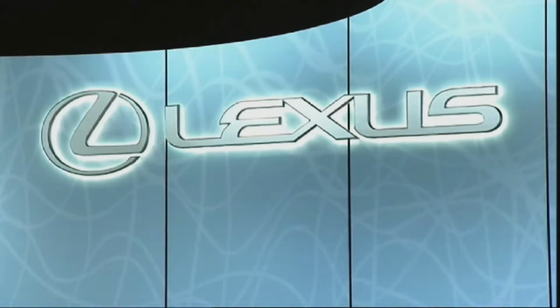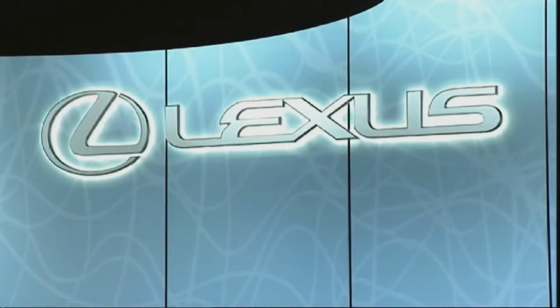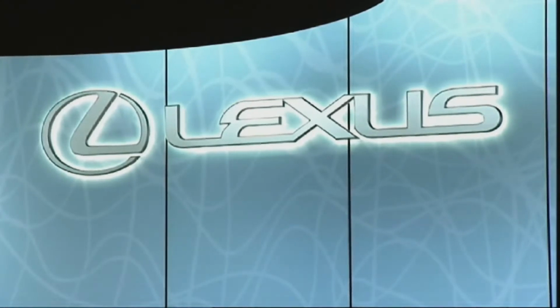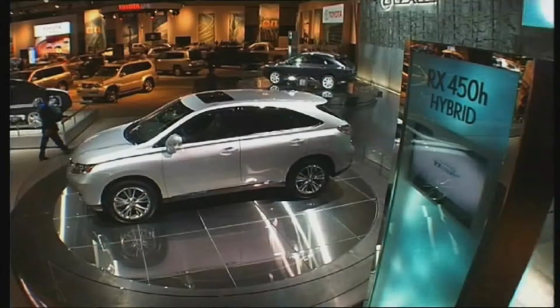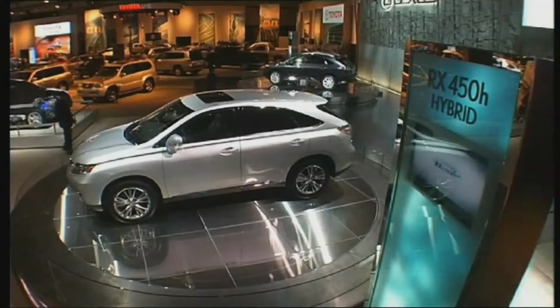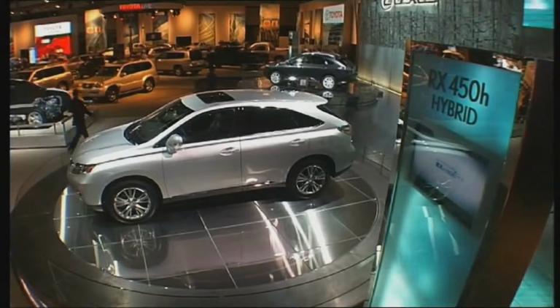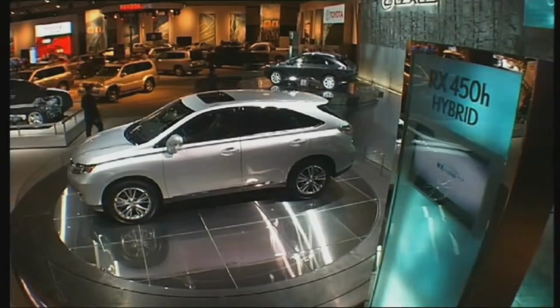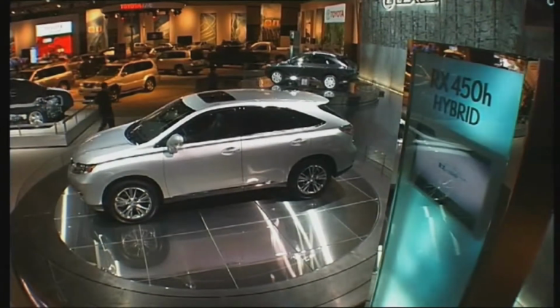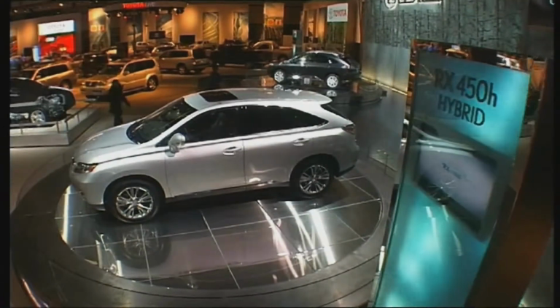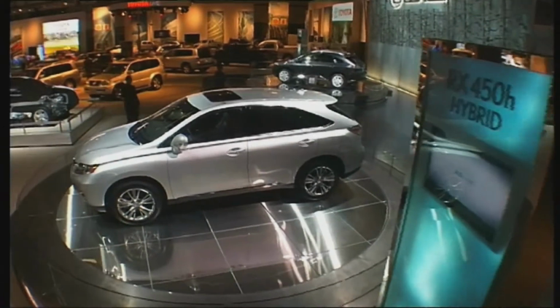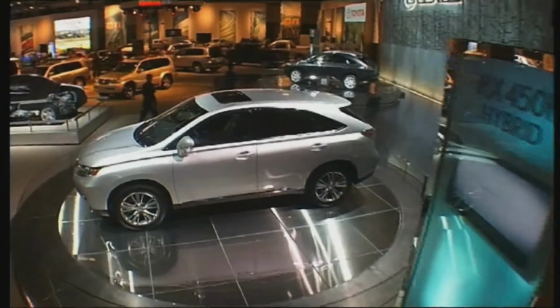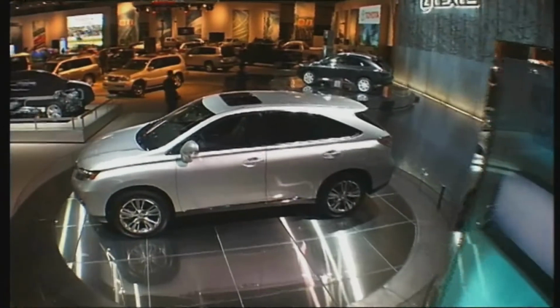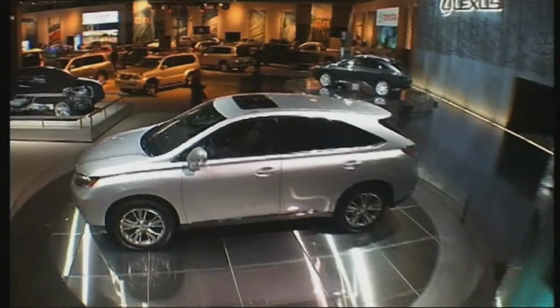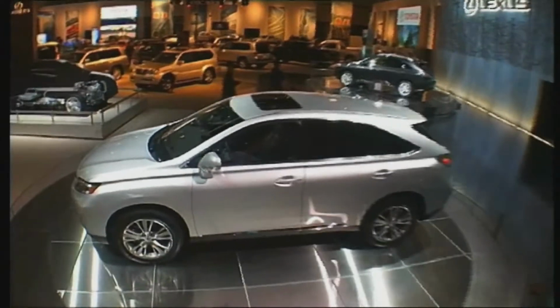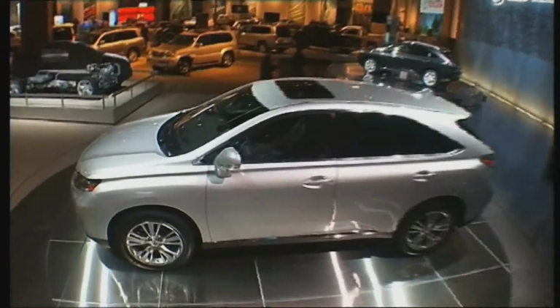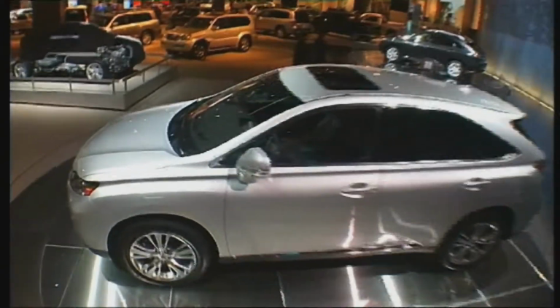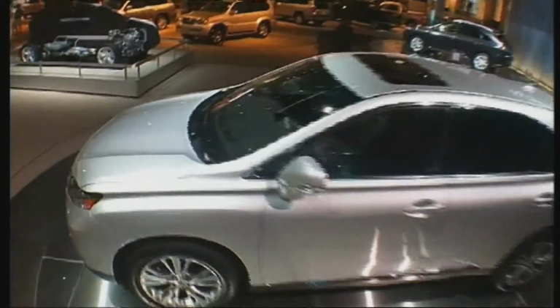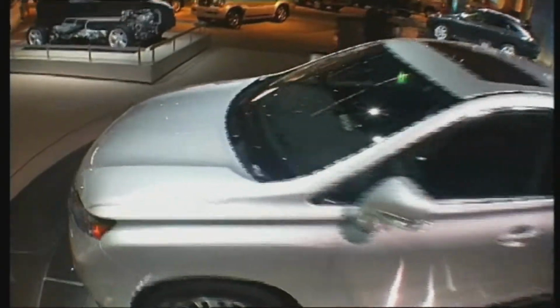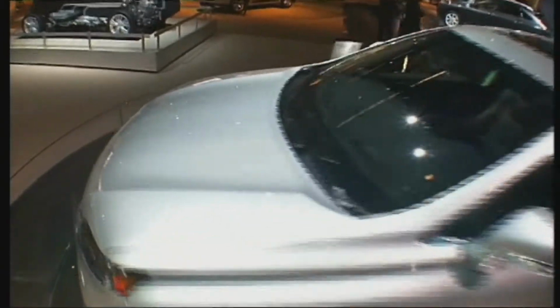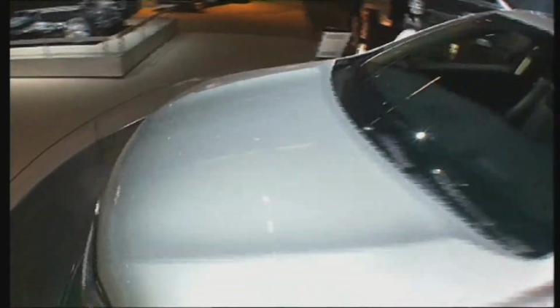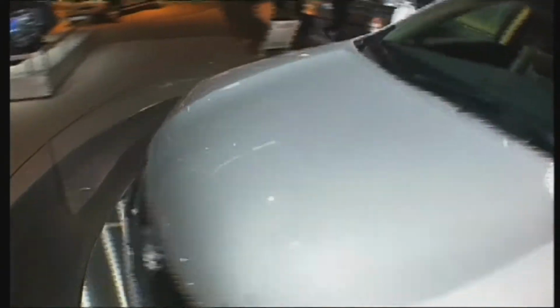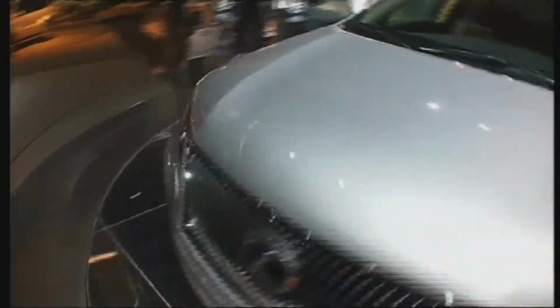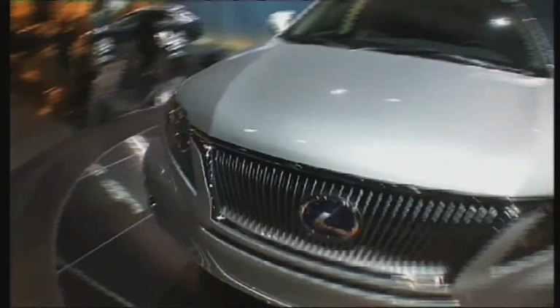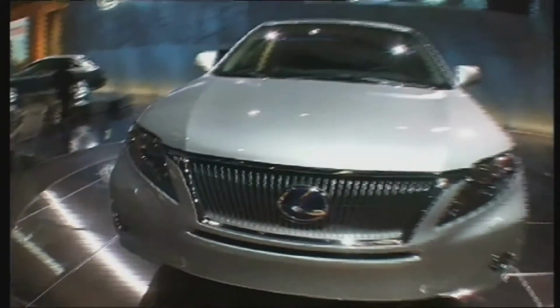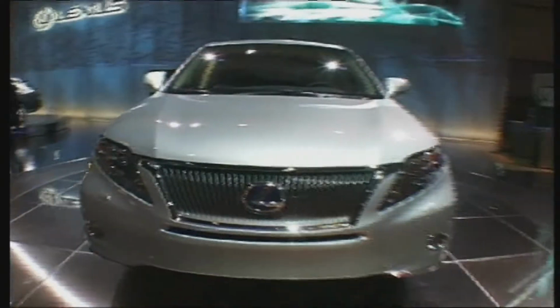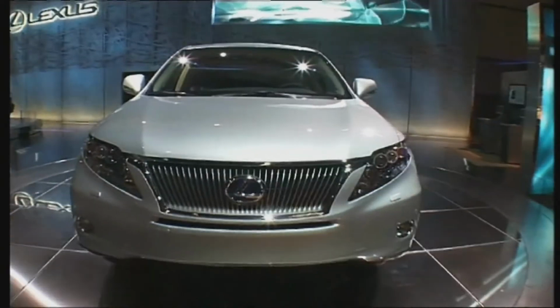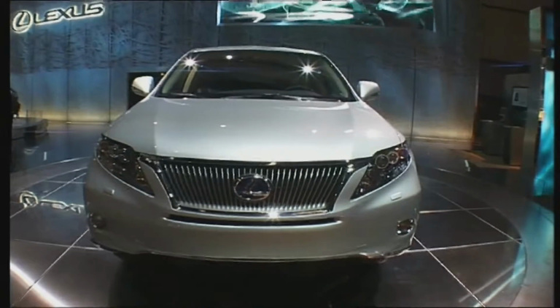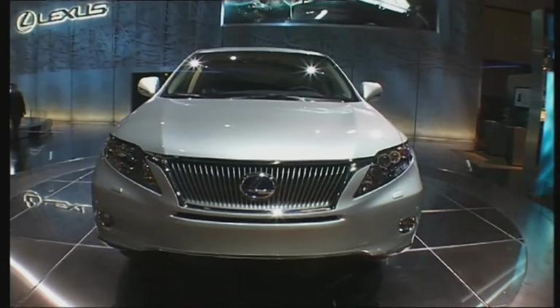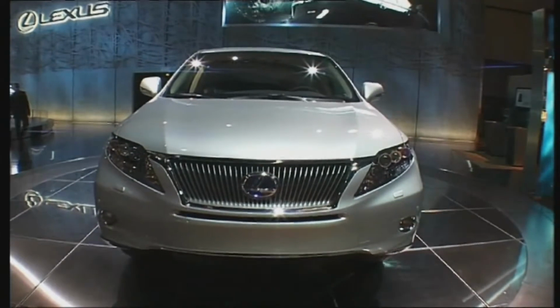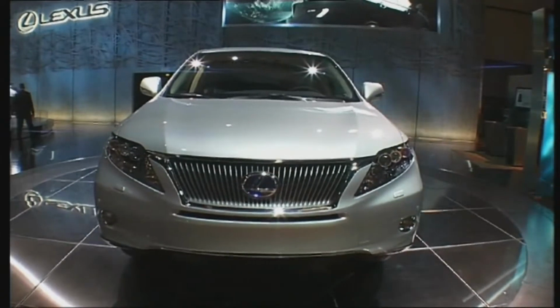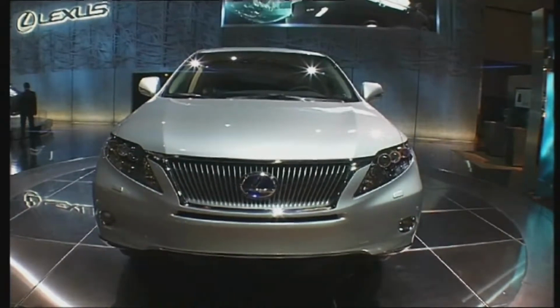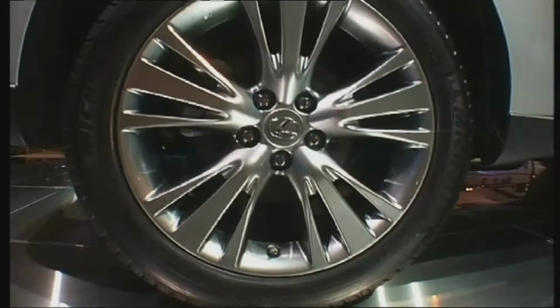Lexus, Toyota's premium brand, presents the new generation of its hybrid SUV, the RX. The first generation's bodywork, which was getting long in the tooth, has been adapted to the current design.